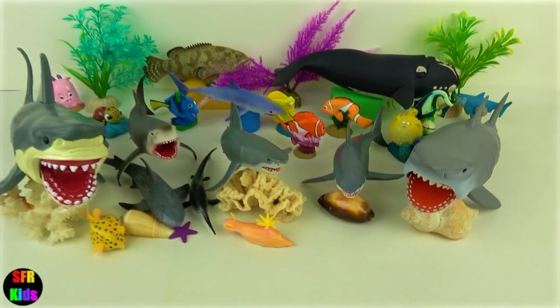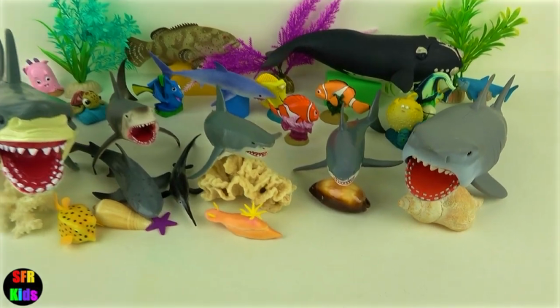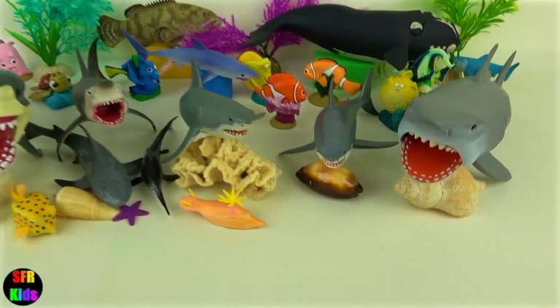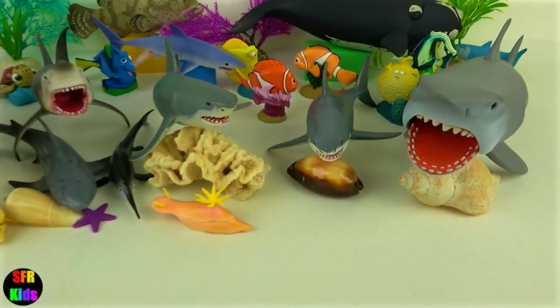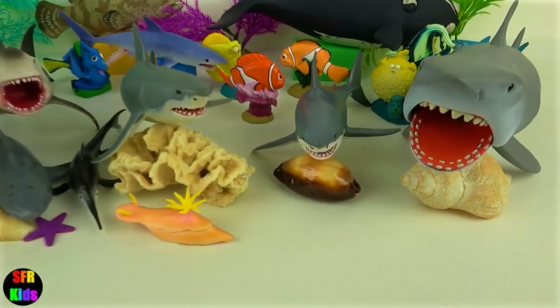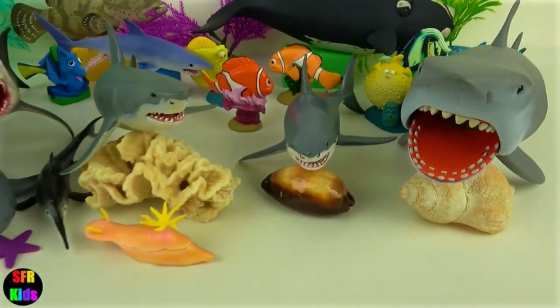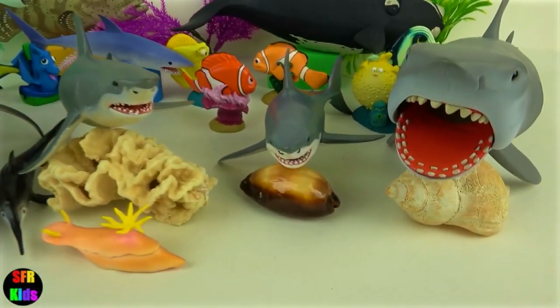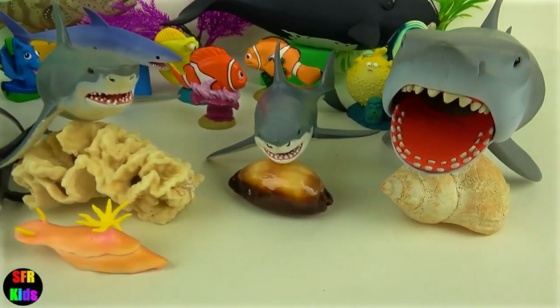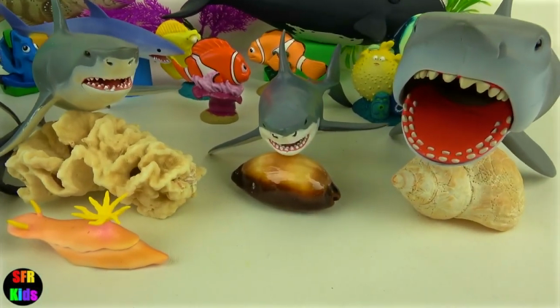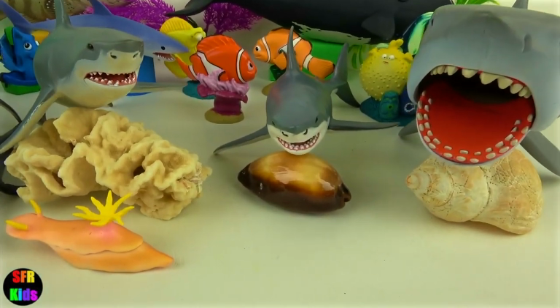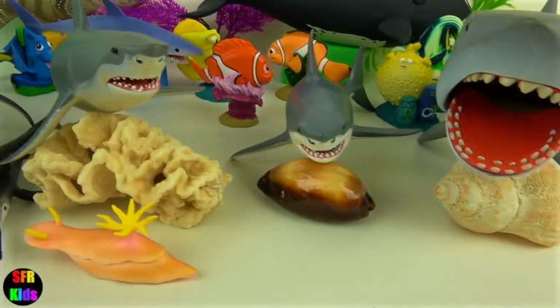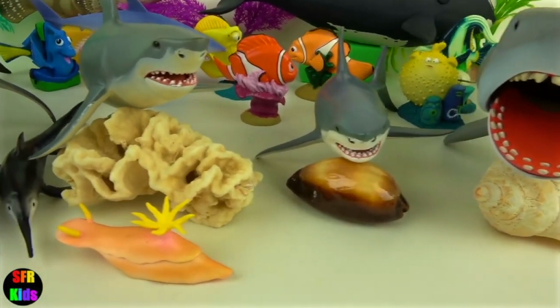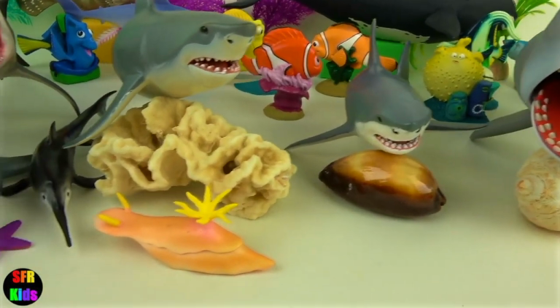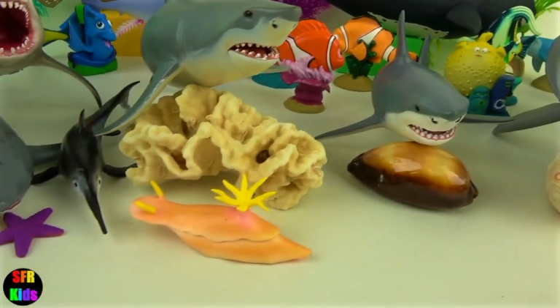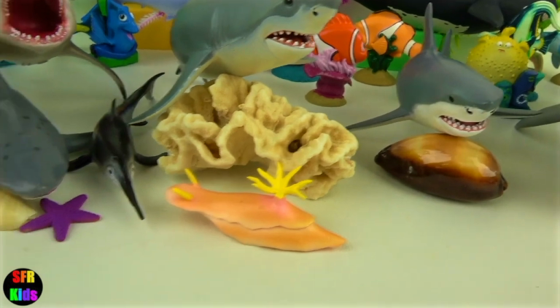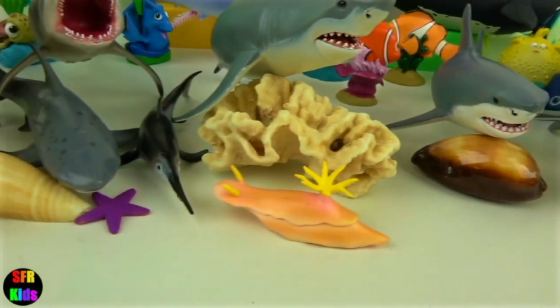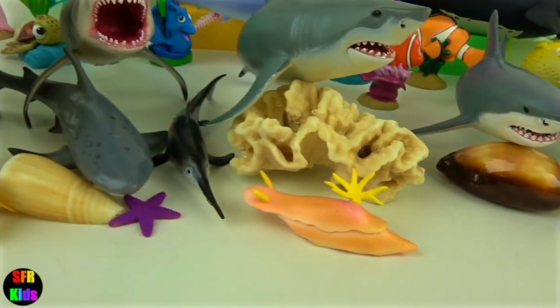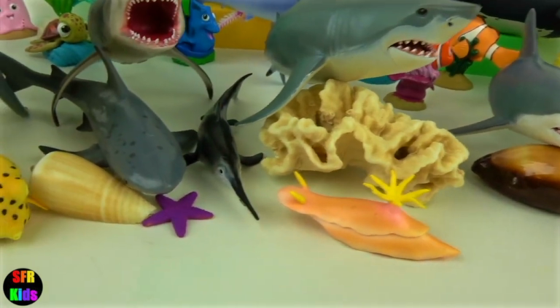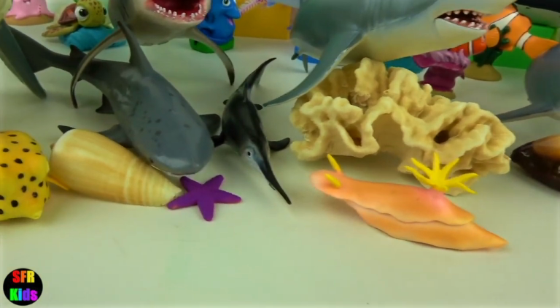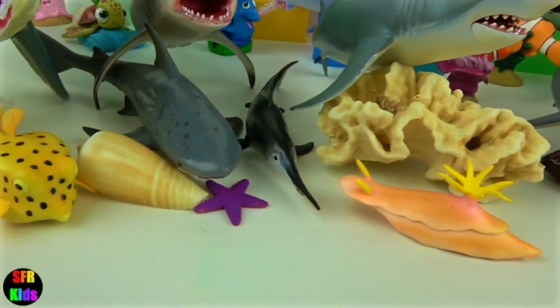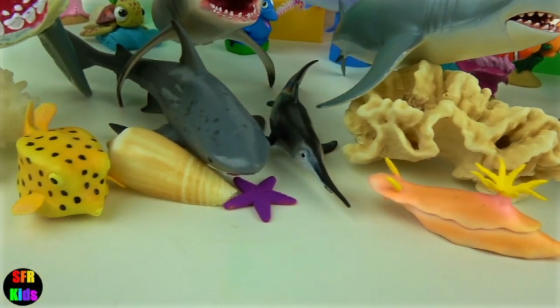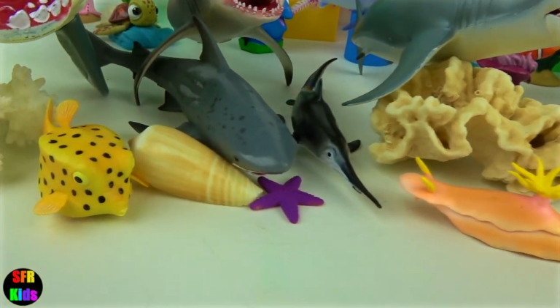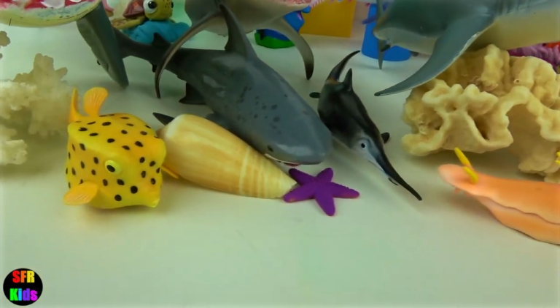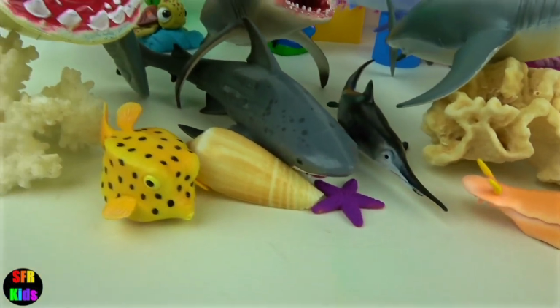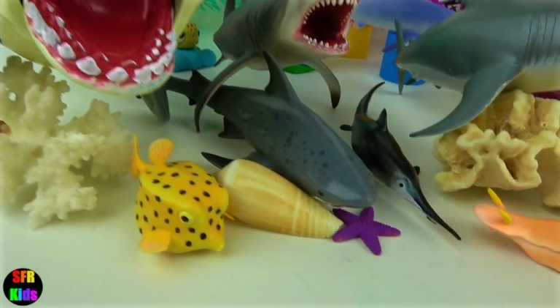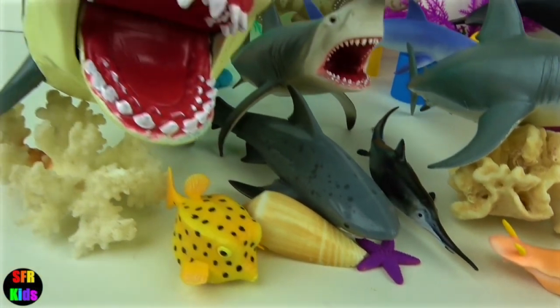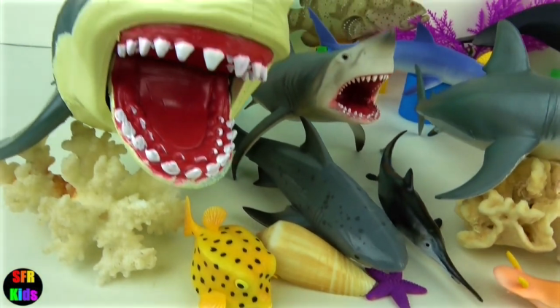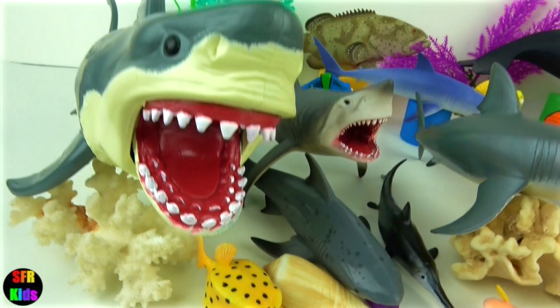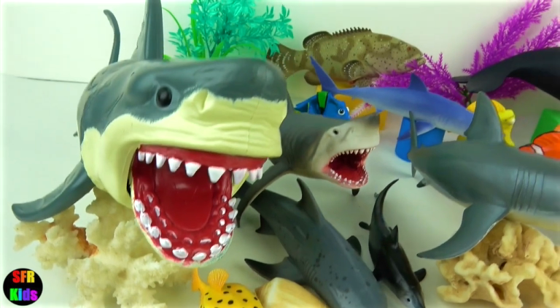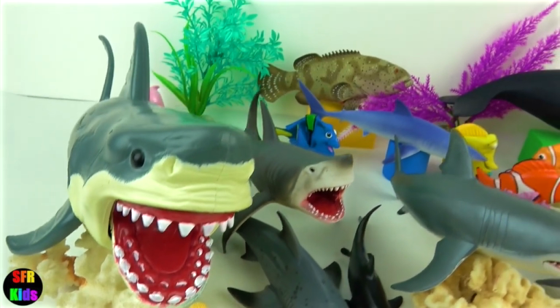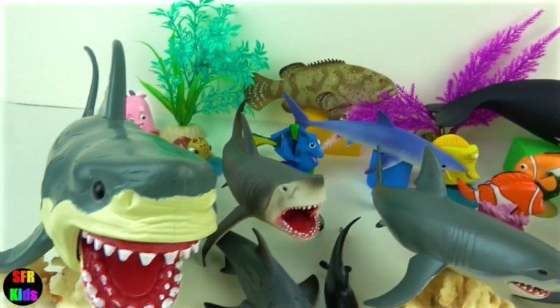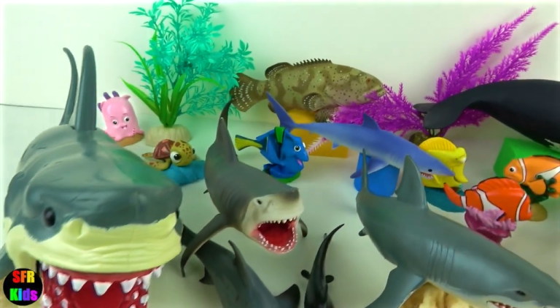Hey guys, it's Kerri. Today I'm looking at some amazing sea creatures. My favourite is the right whale. I'm going to look at that one first.